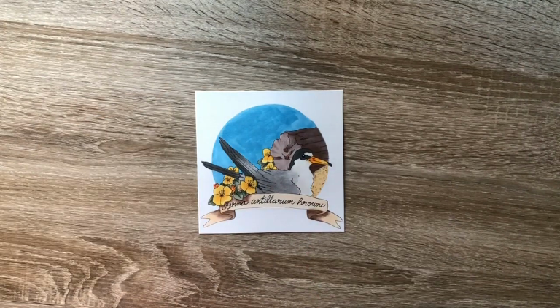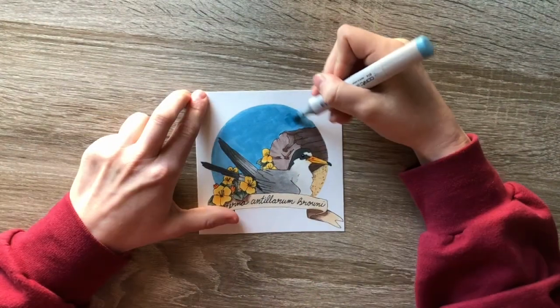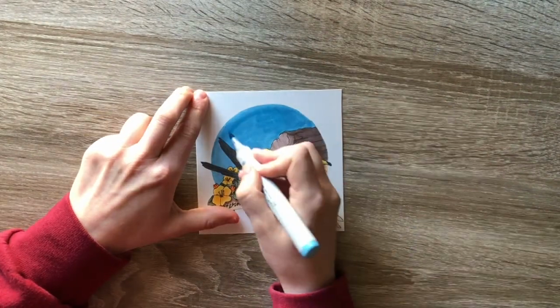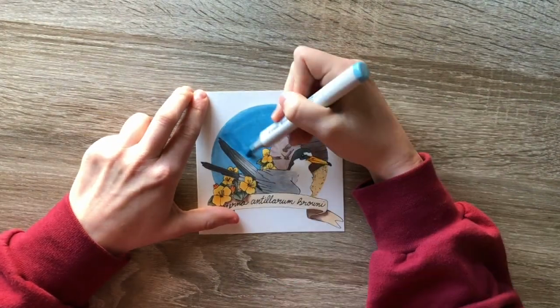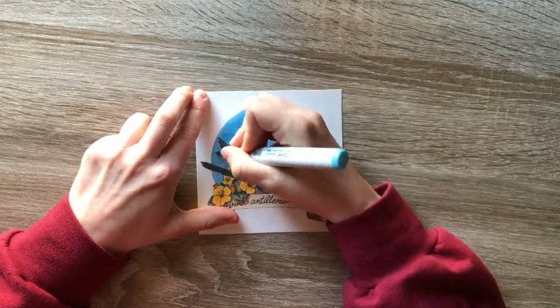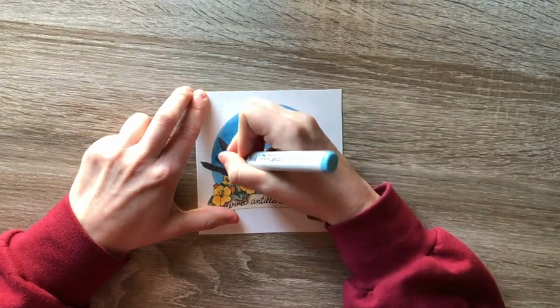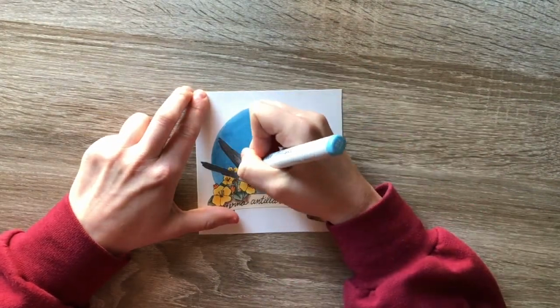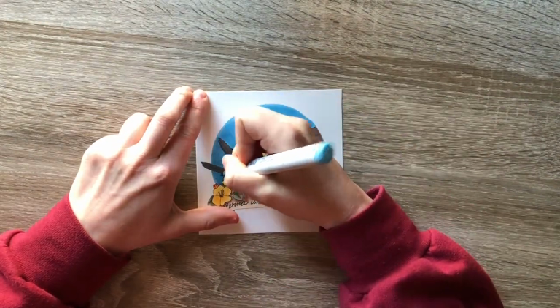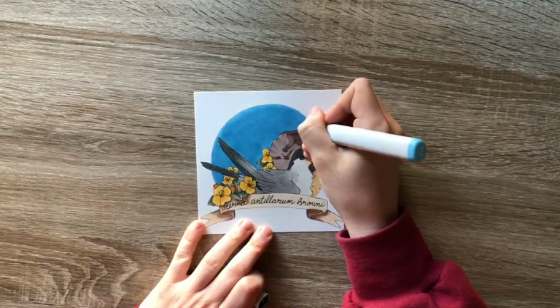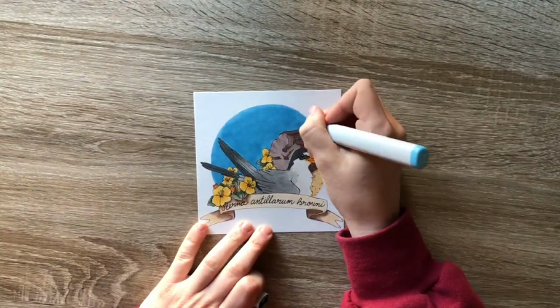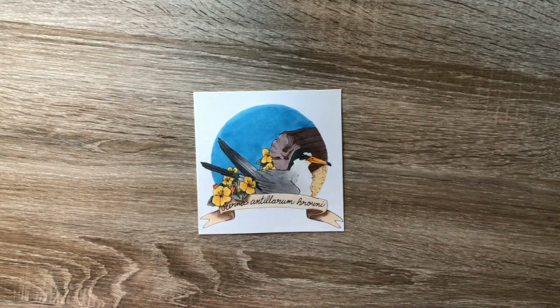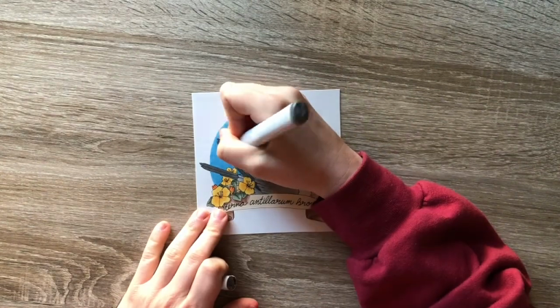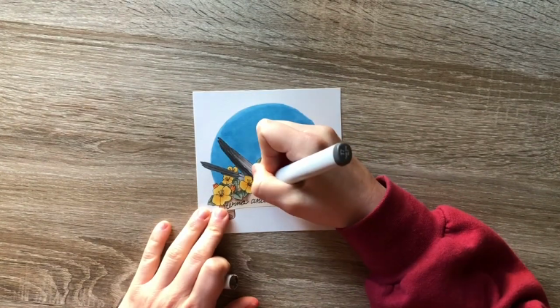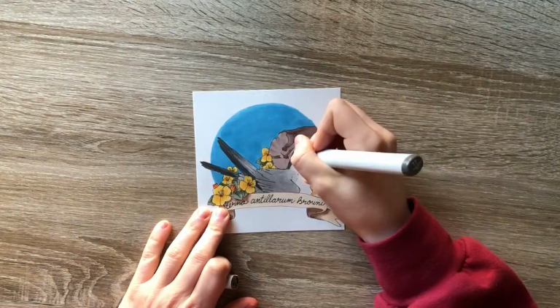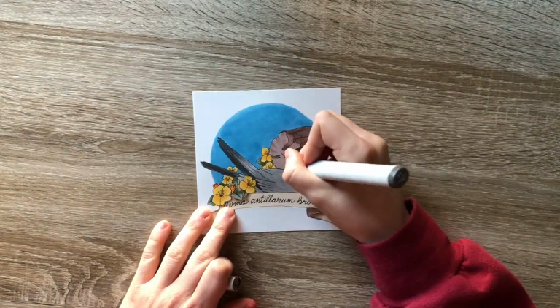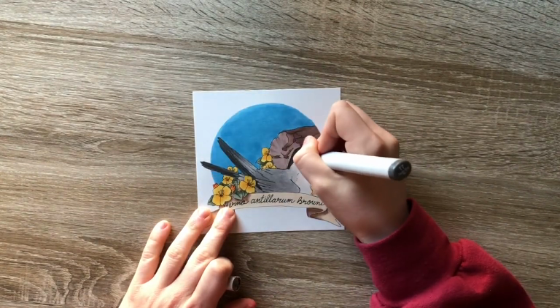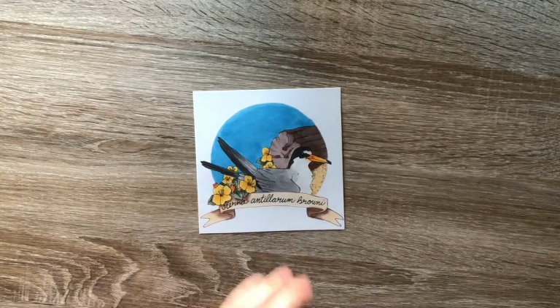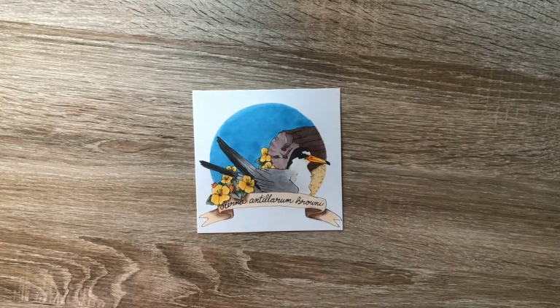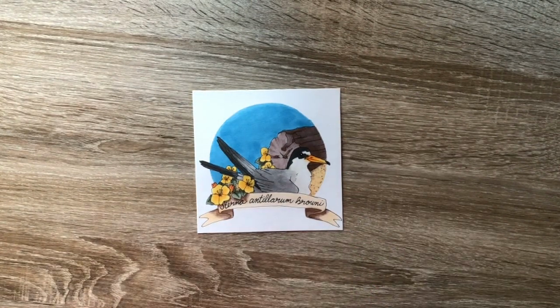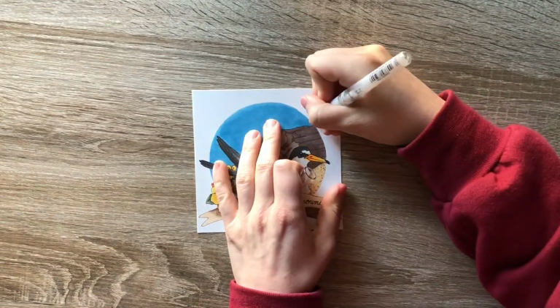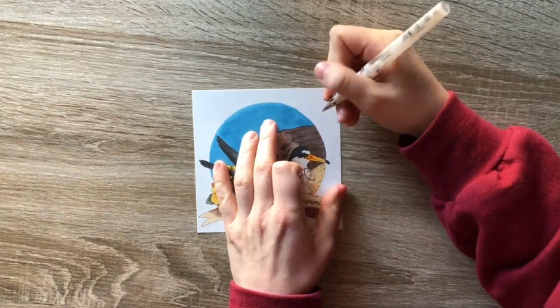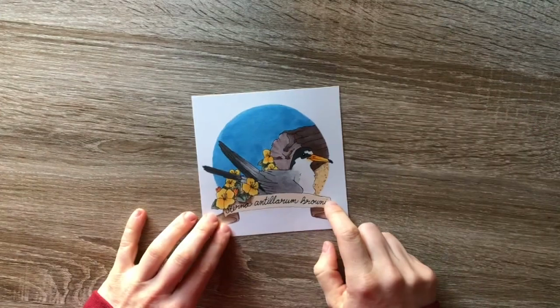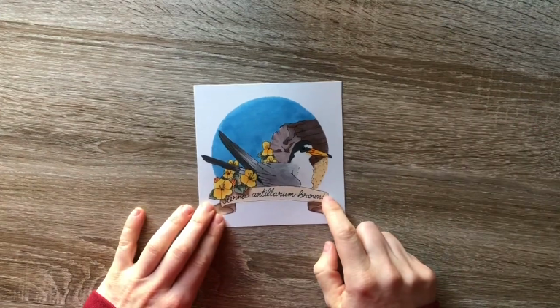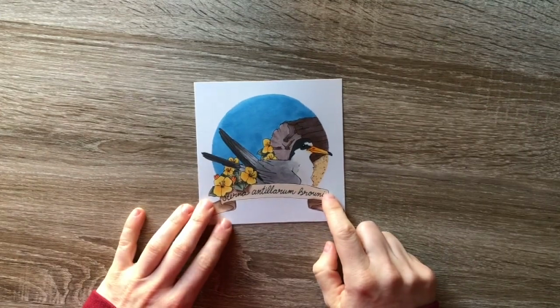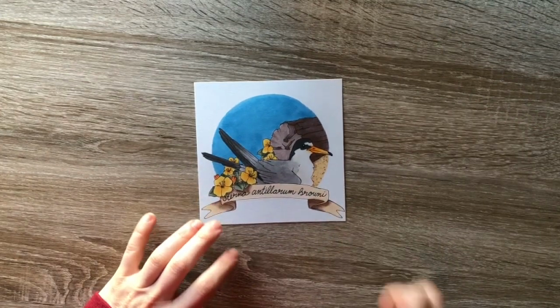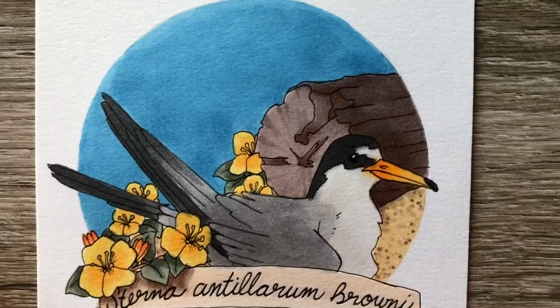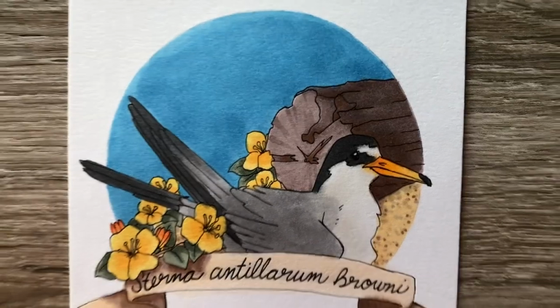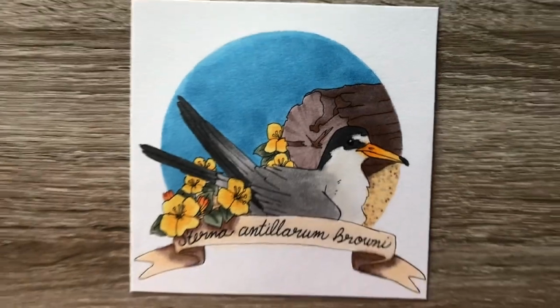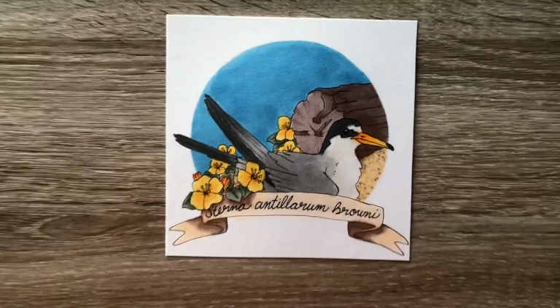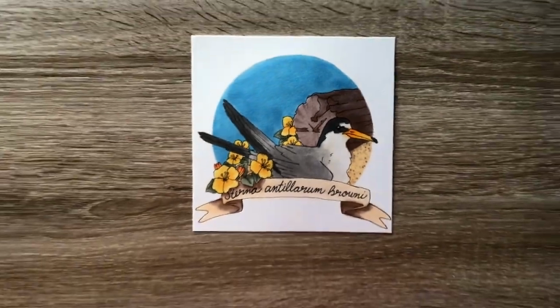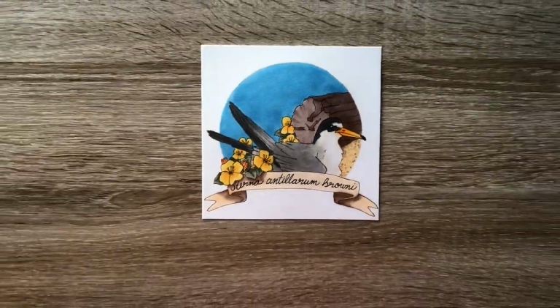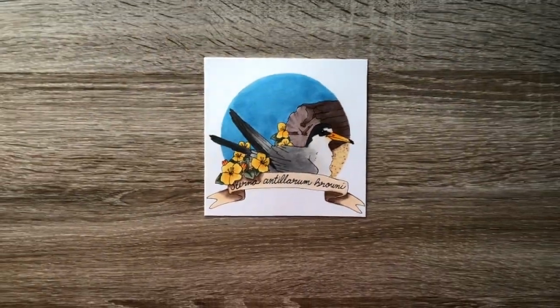I really like the way that this one turned out. I think the coloring is very bright and beachy. I hope you guys like it too, and I hope you enjoyed learning a little bit about the California least tern.